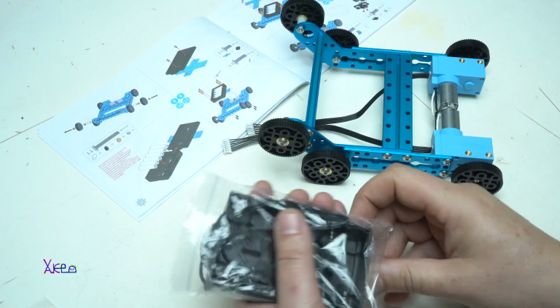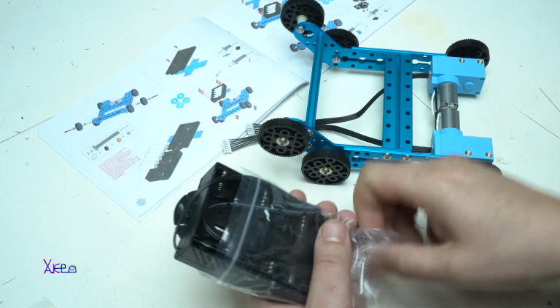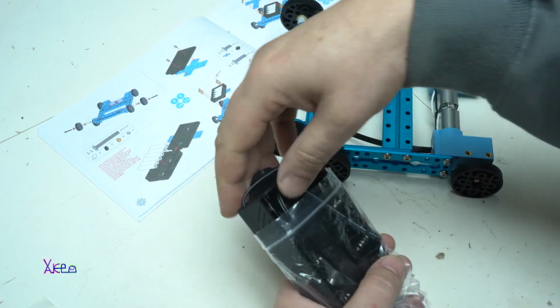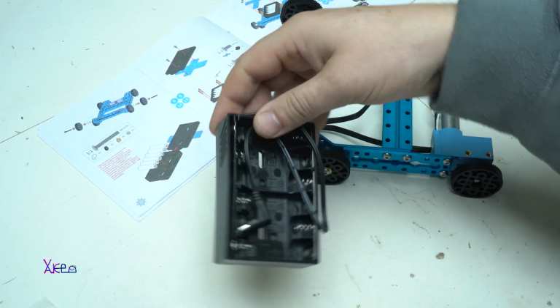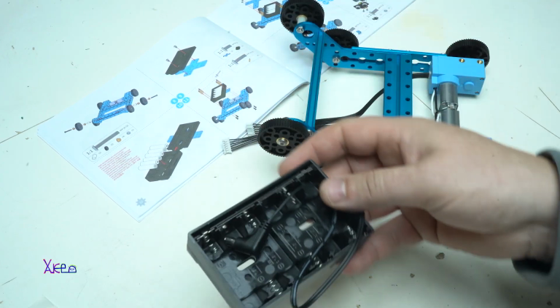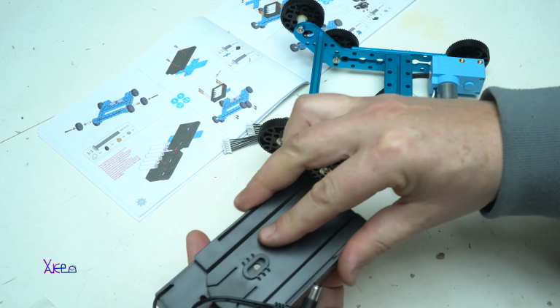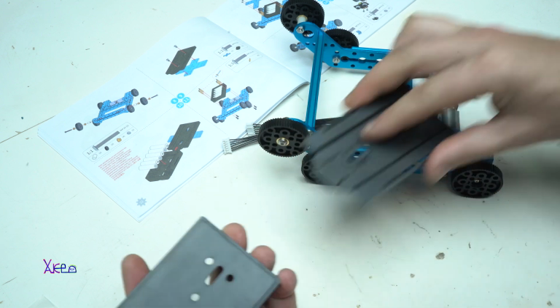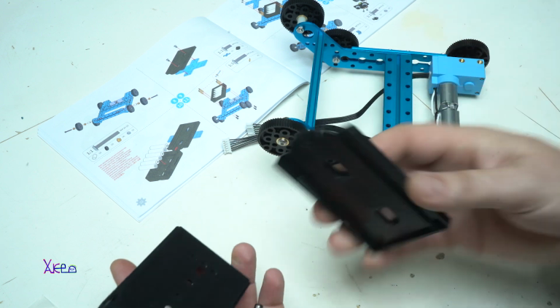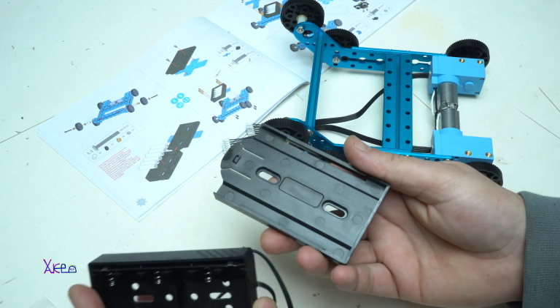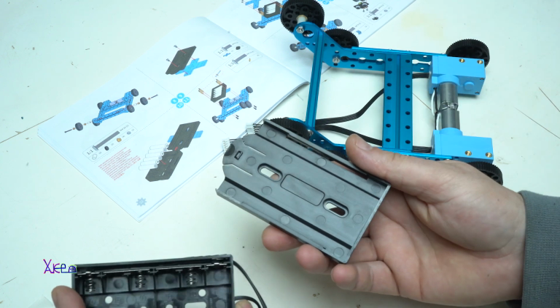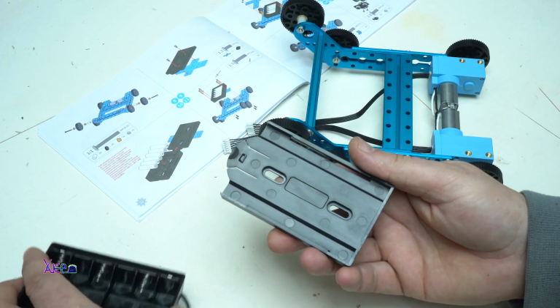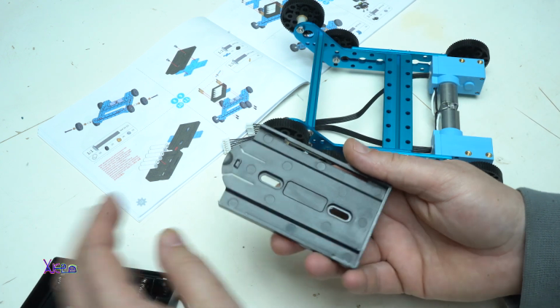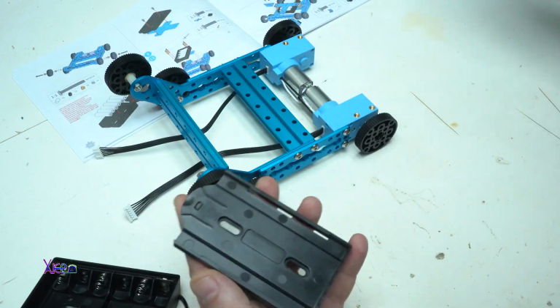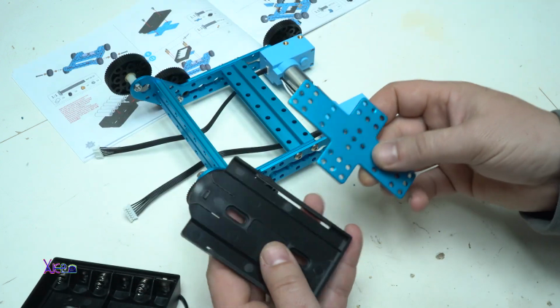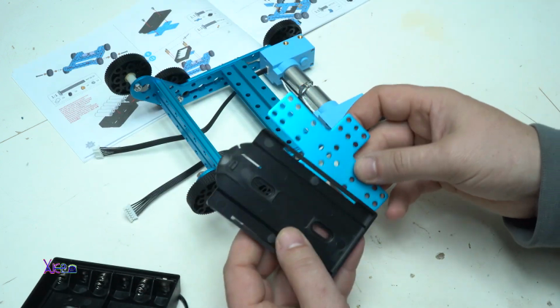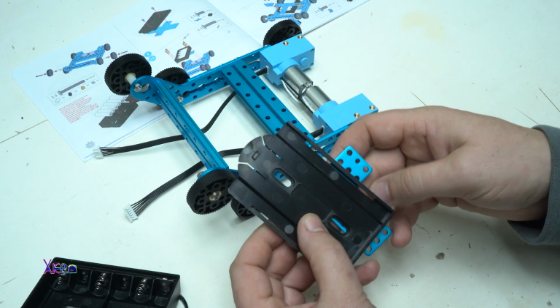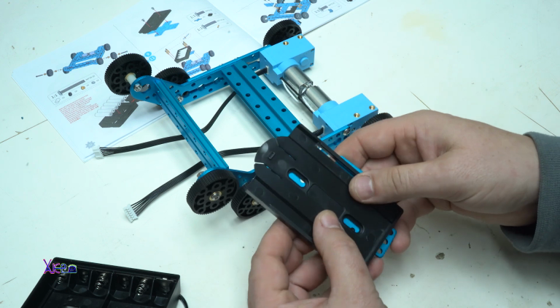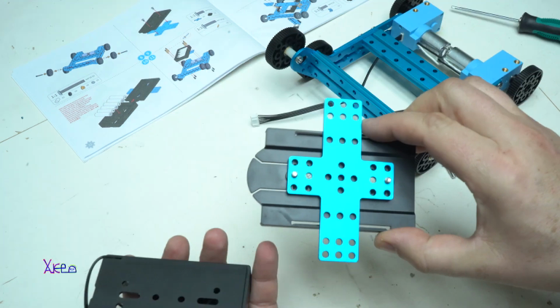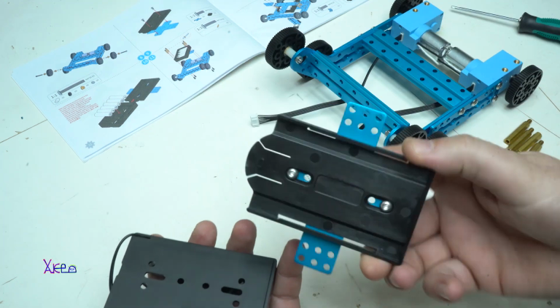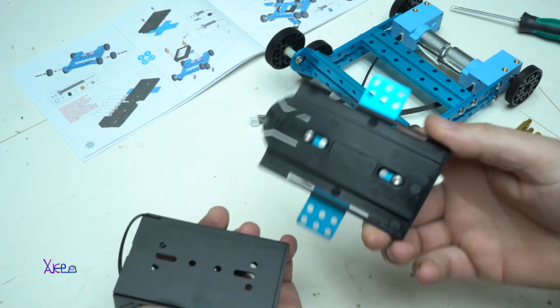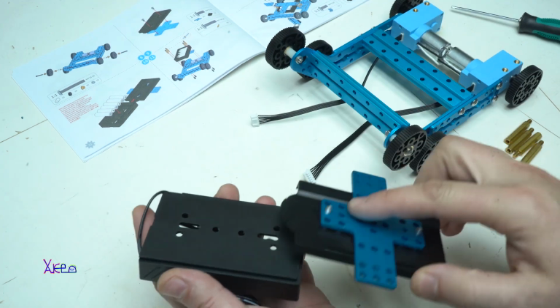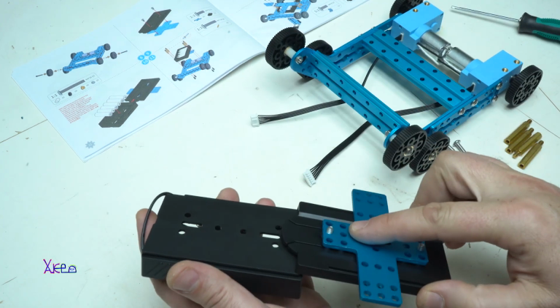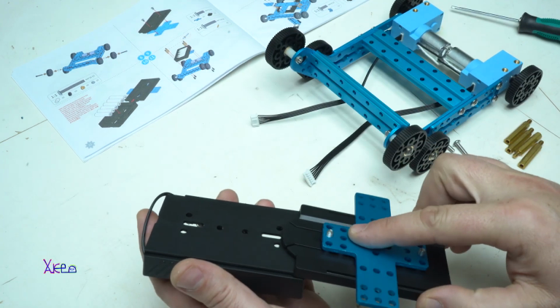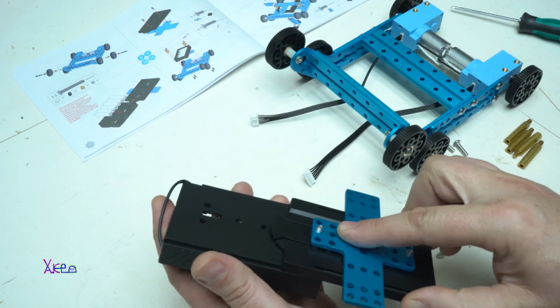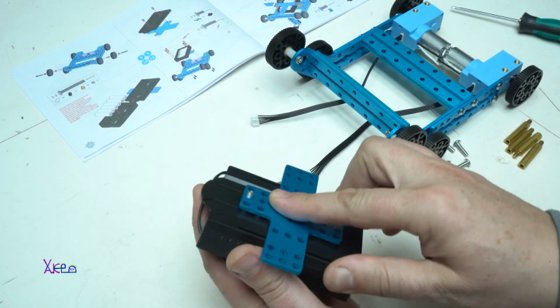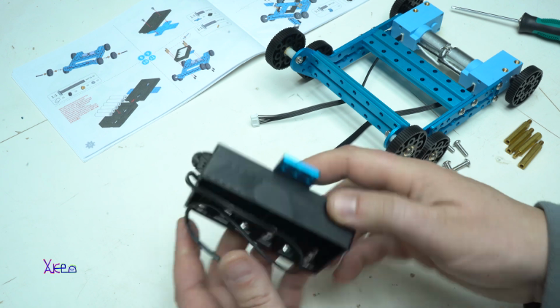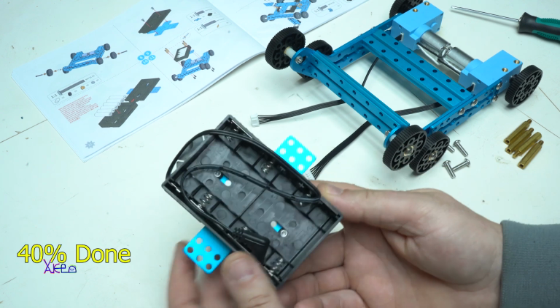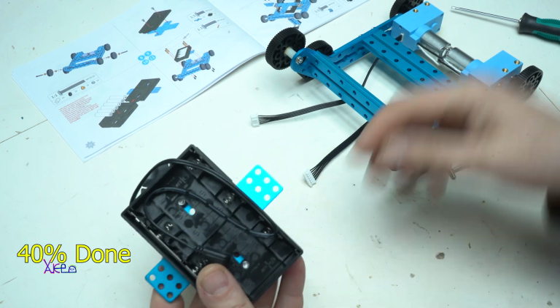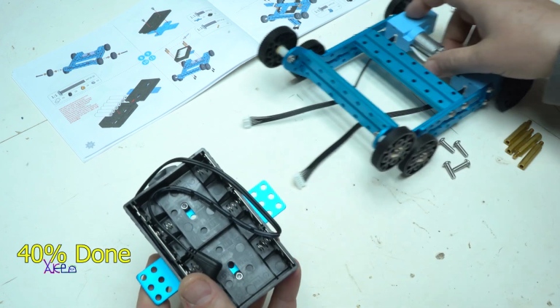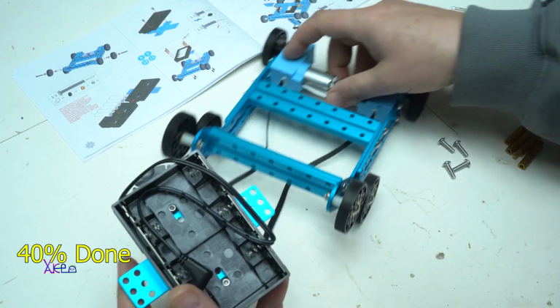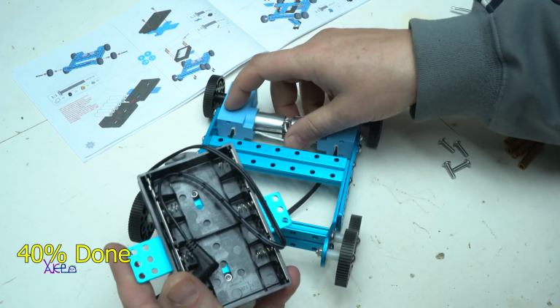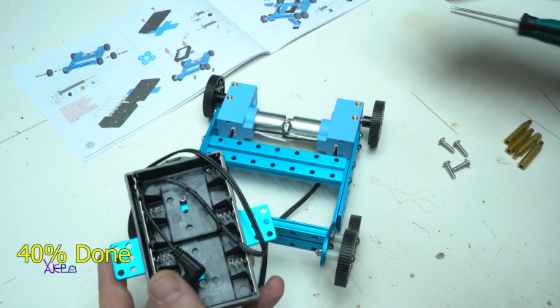As you can see, the battery pack is the next part that needs to be fixed on the main chassis. To mention one more time, all steps are very nicely and easily explained in the instruction manual, and right now I am at 40% done with assembling.